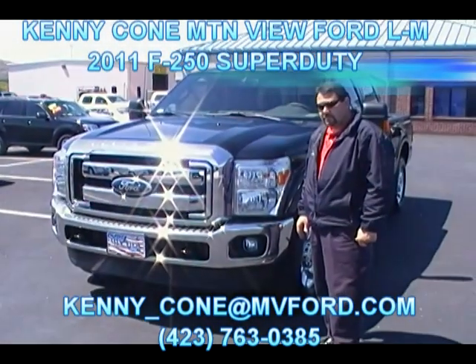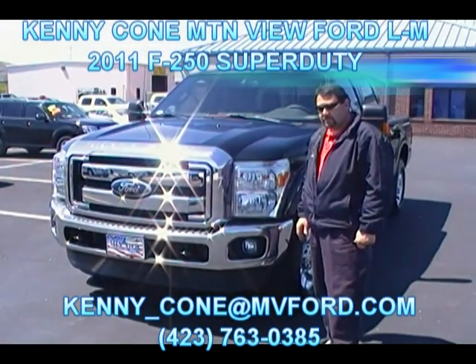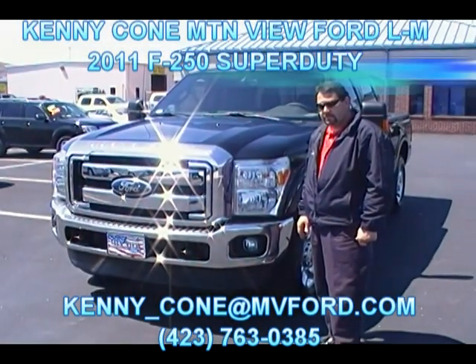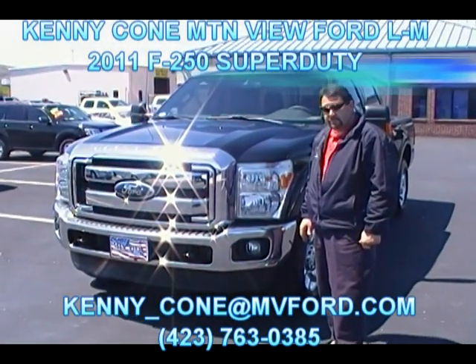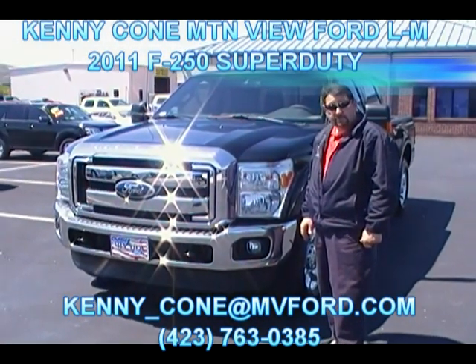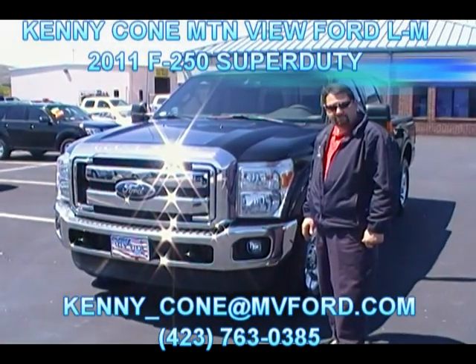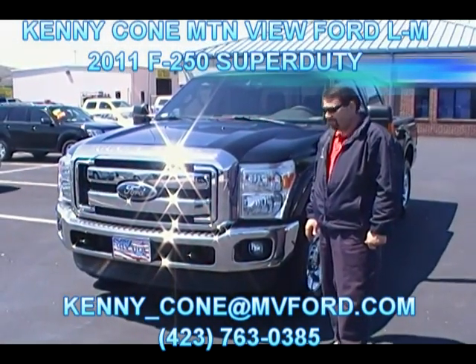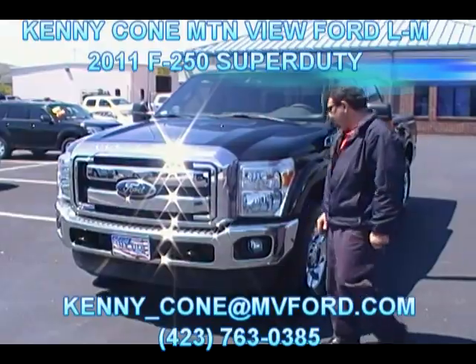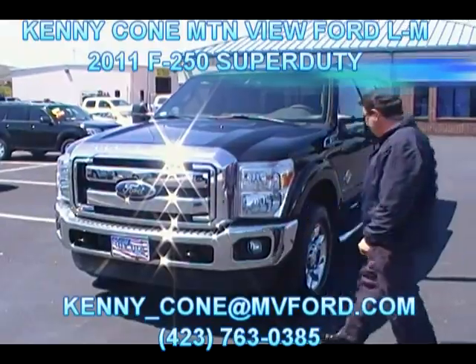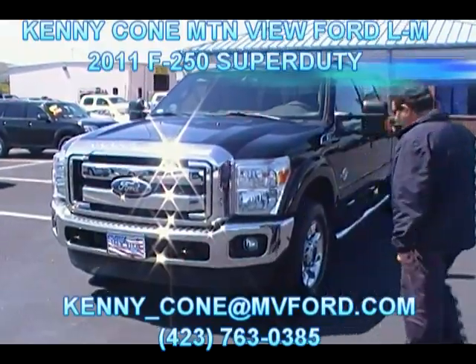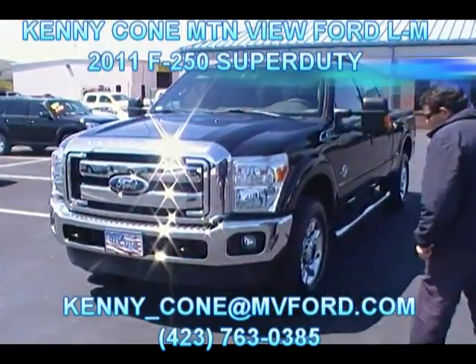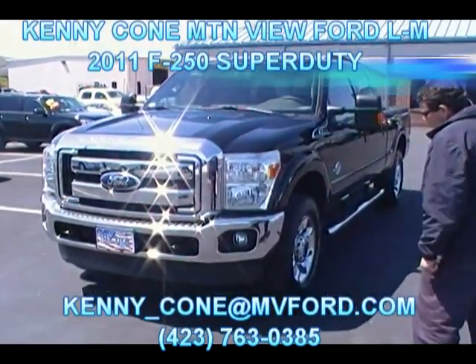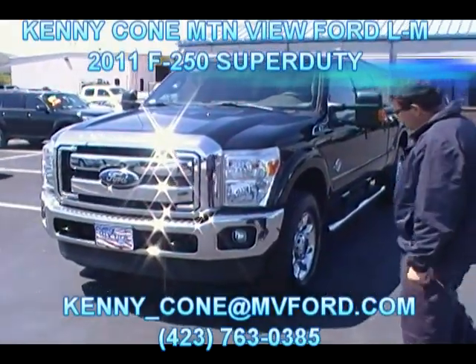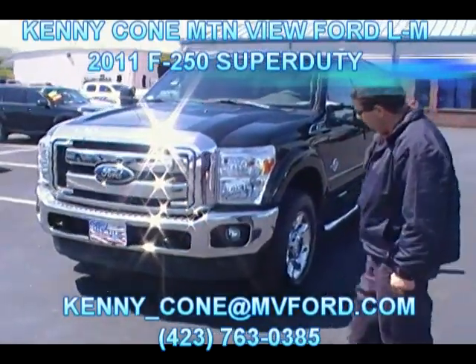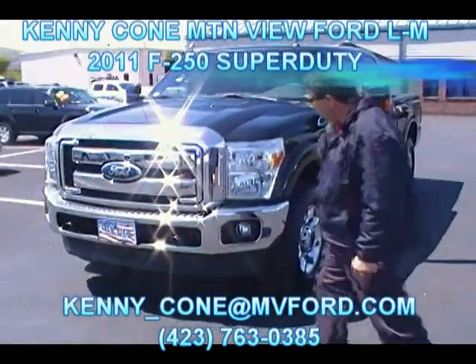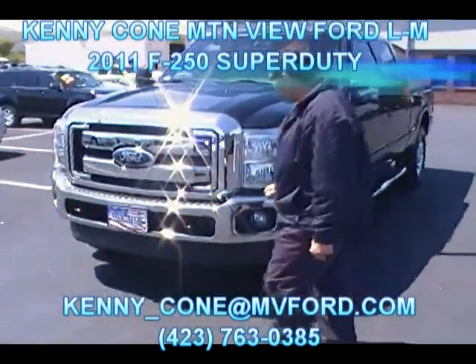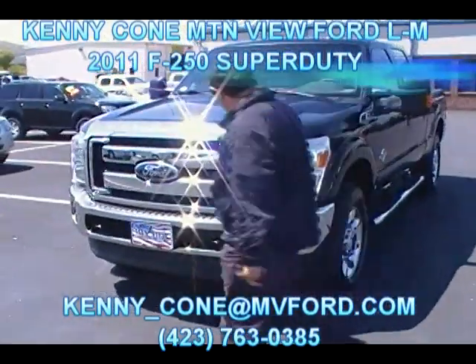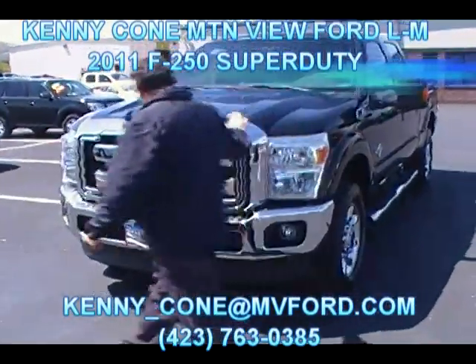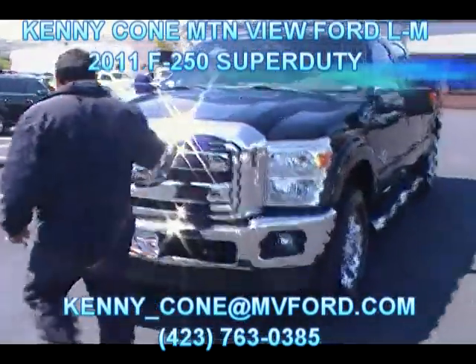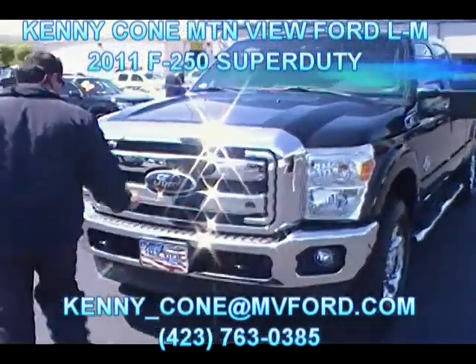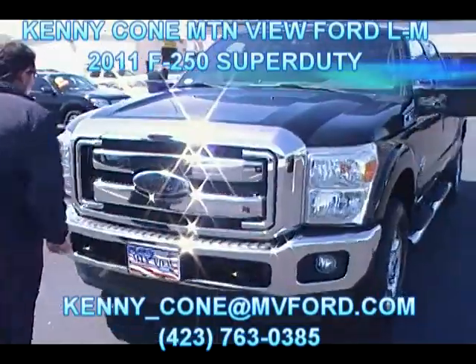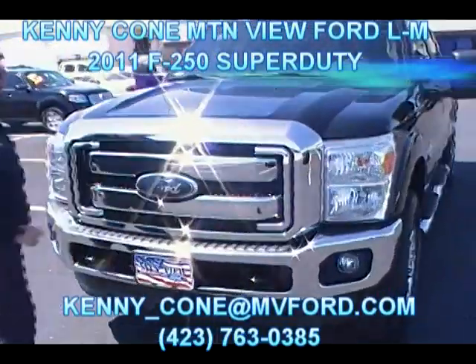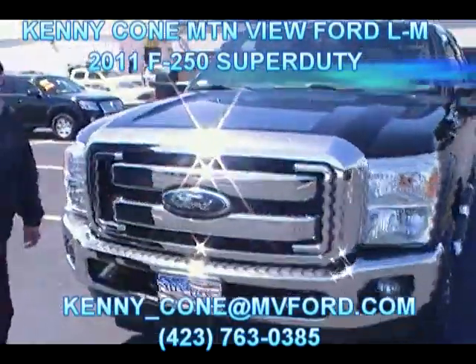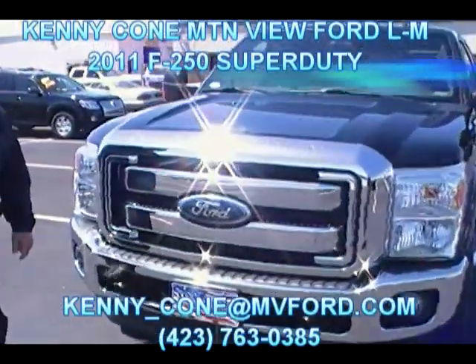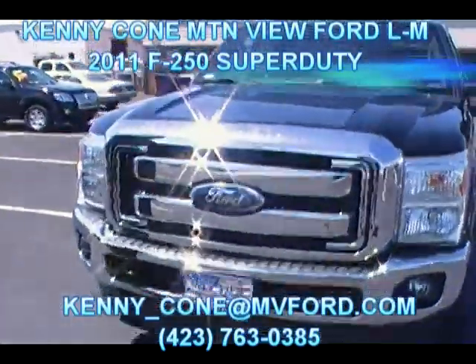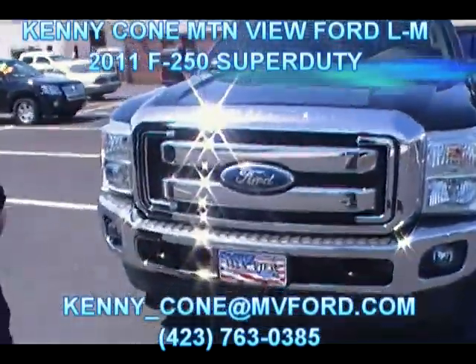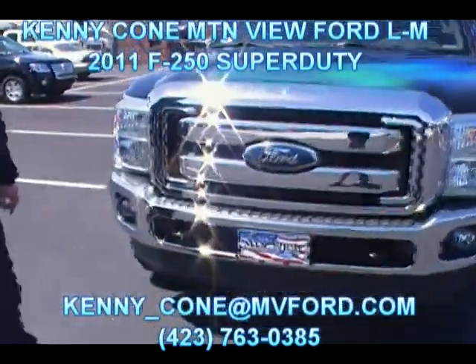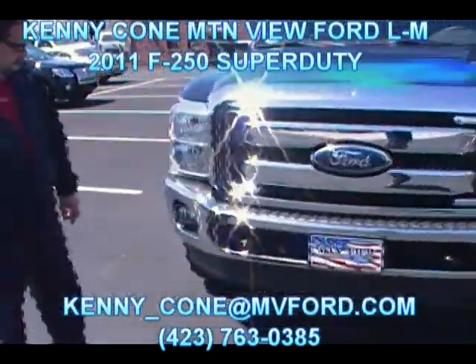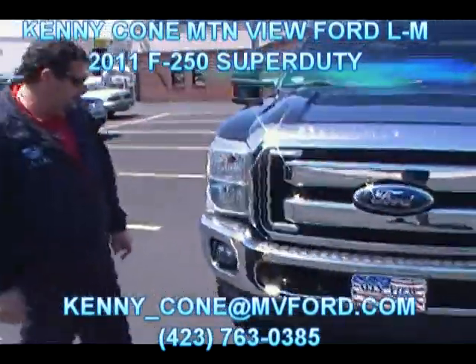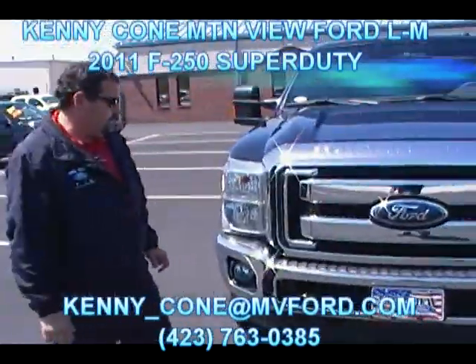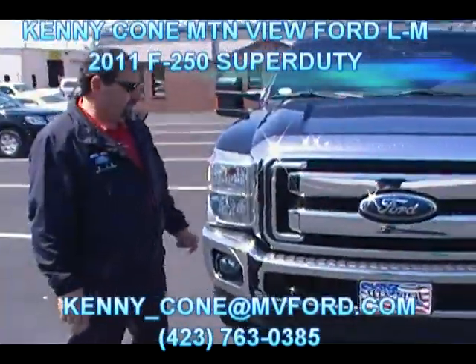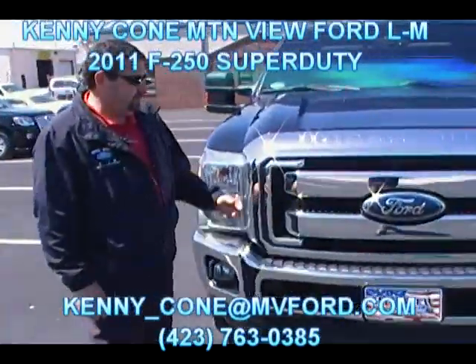Hey folks, this is Sean Kessler at Mountain View Ford Lincoln Mercury in downtown Chattanooga. Here today I'm with Kenny Cohn looking at a 2011 Ford F-250 Super Duty — the first one in Chattanooga. Kenny, go ahead and tell us a little bit about this truck if you don't care.